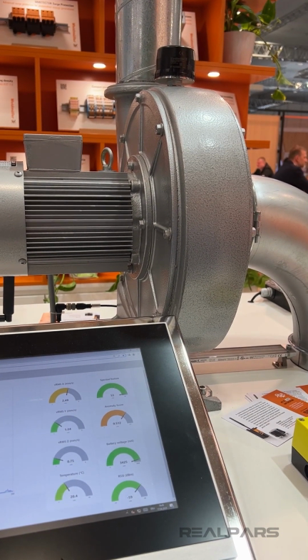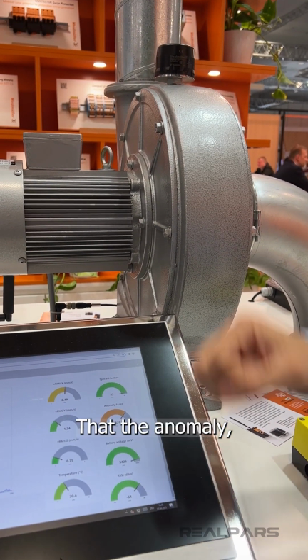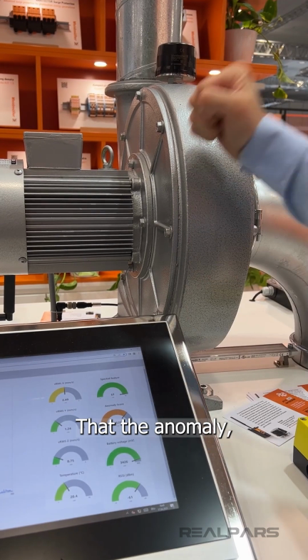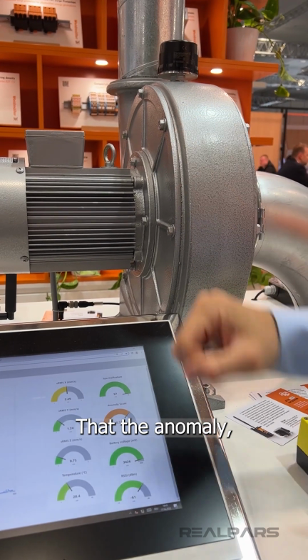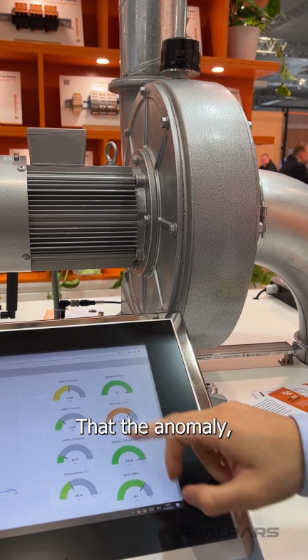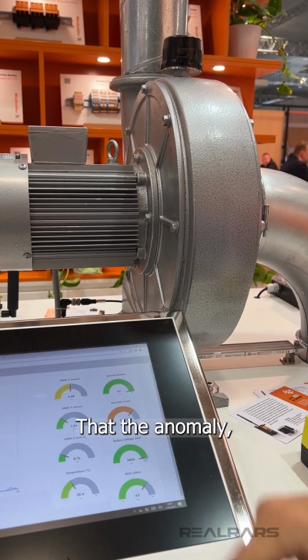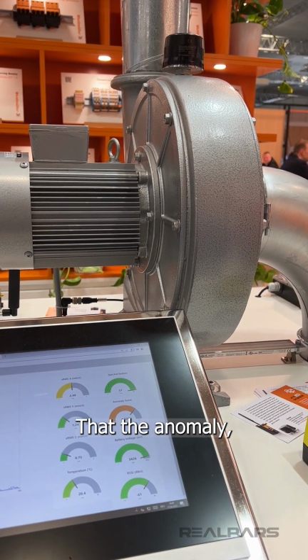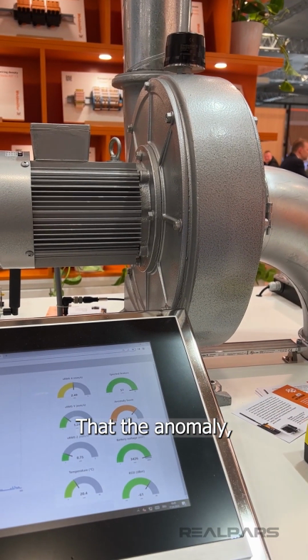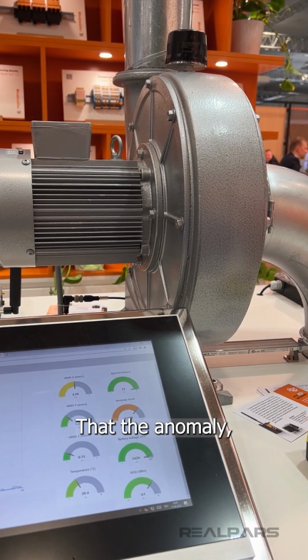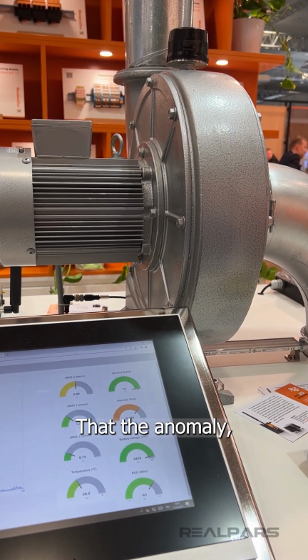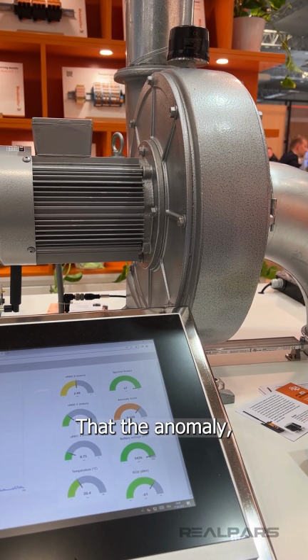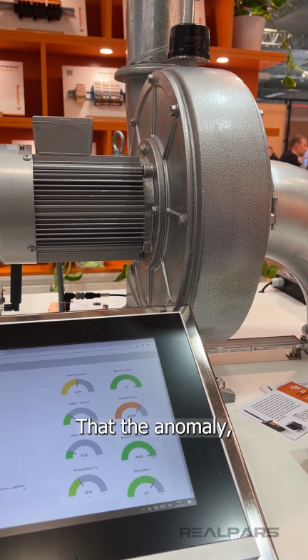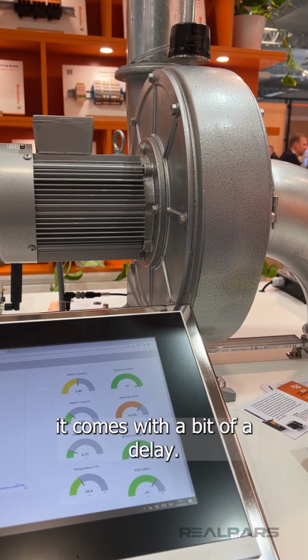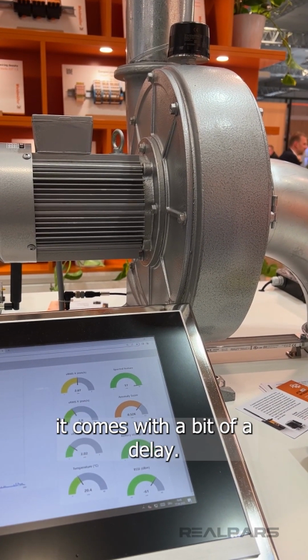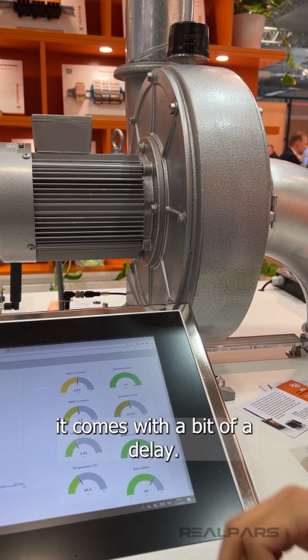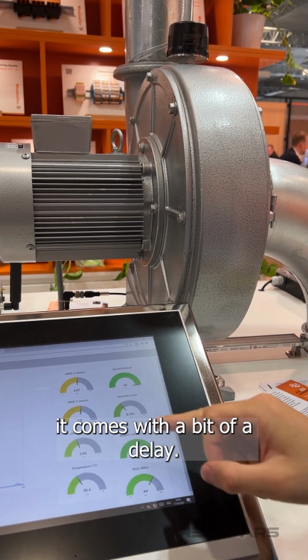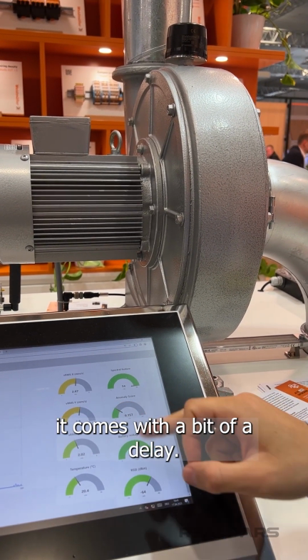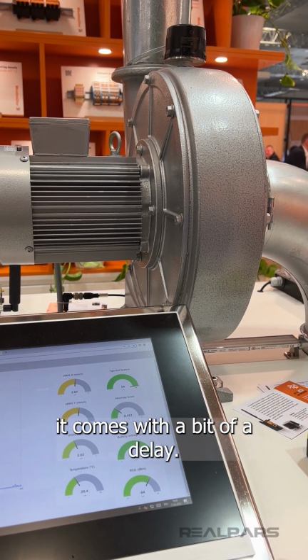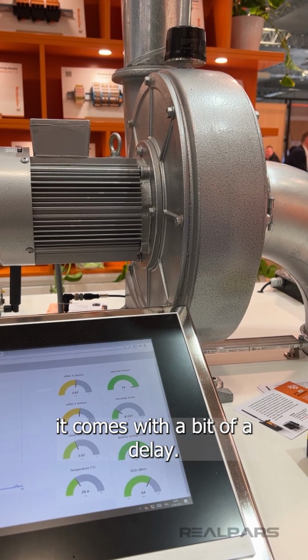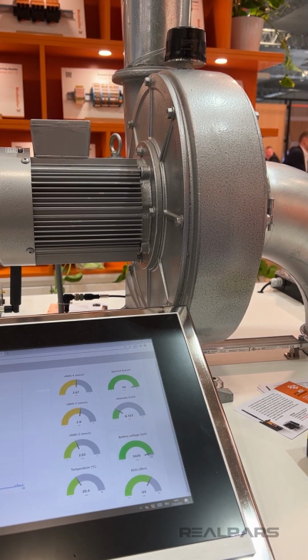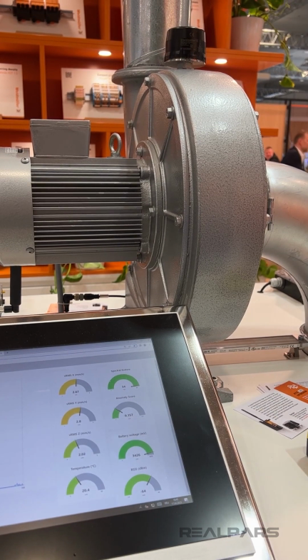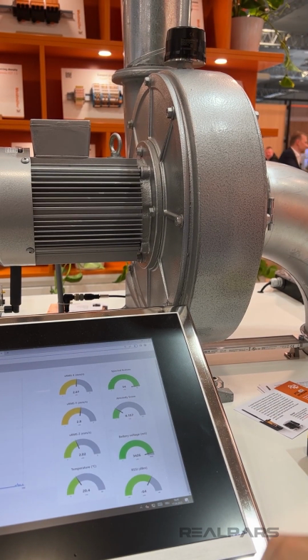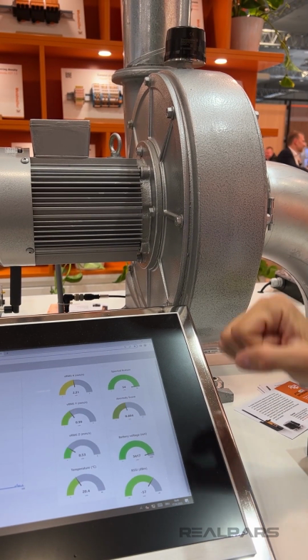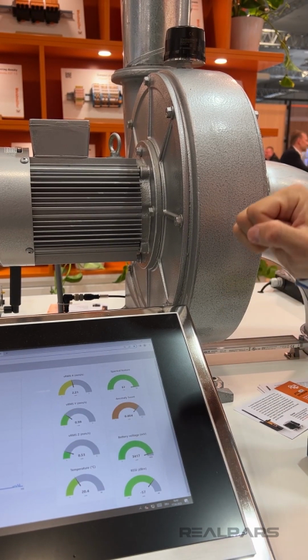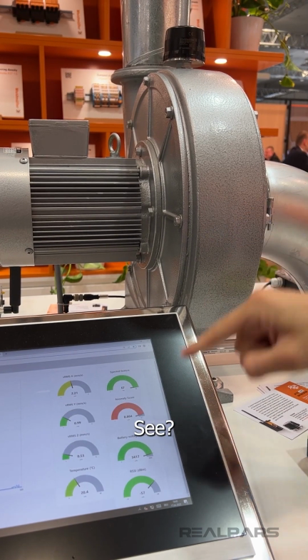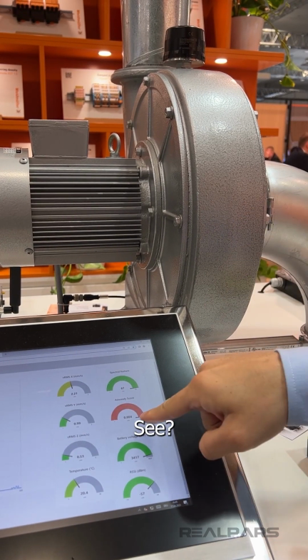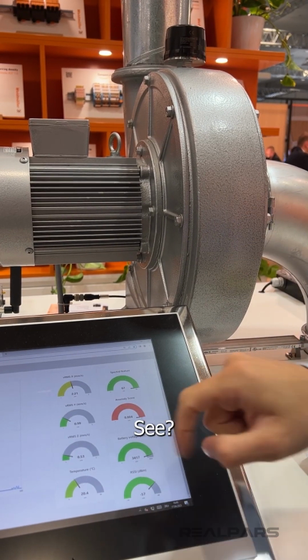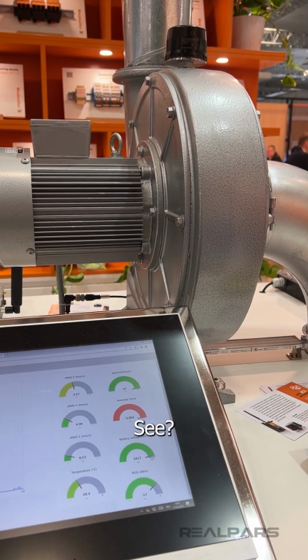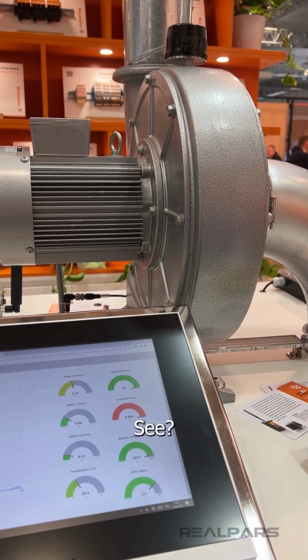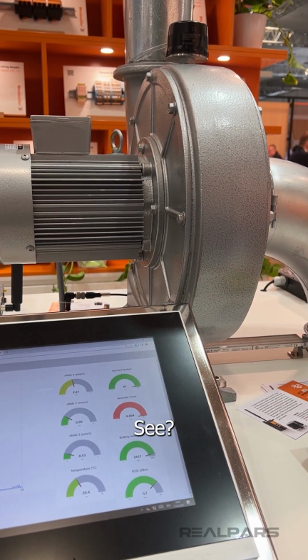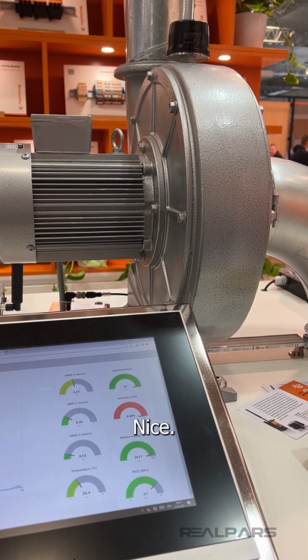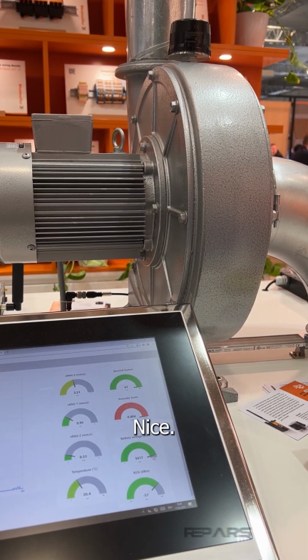Then the anomaly — it comes with a bit of a delay. See, nice.